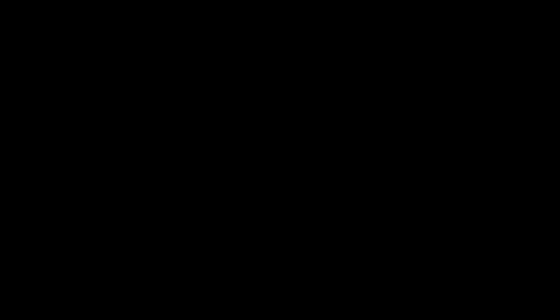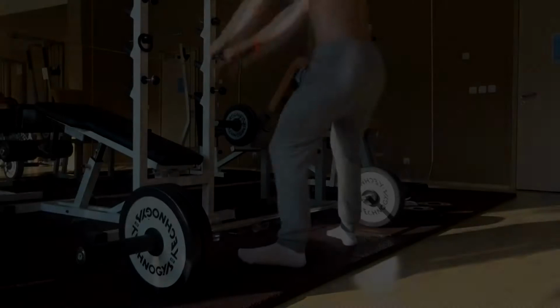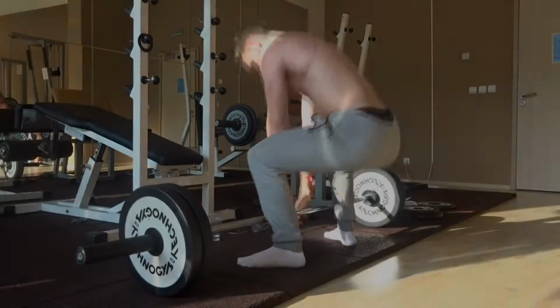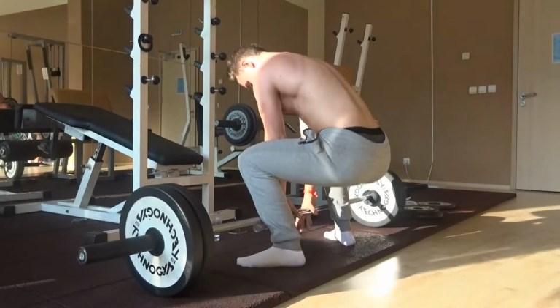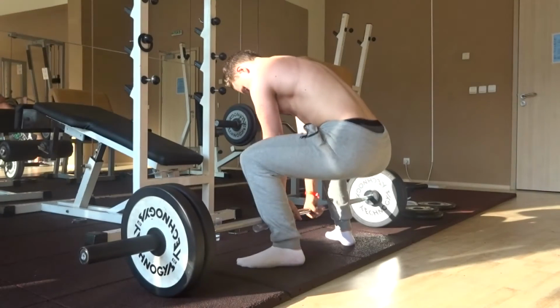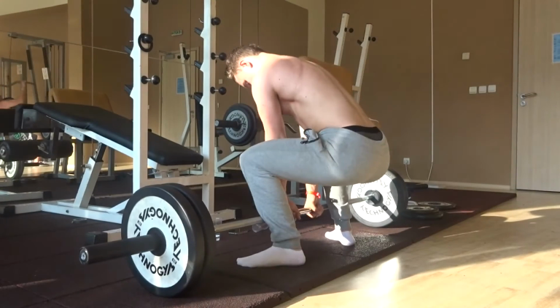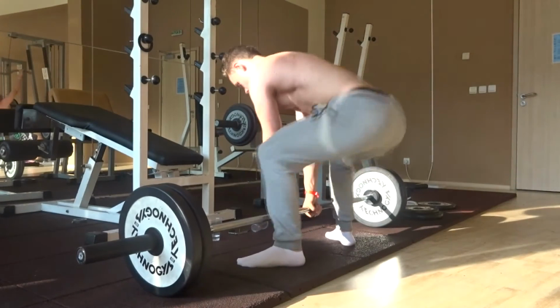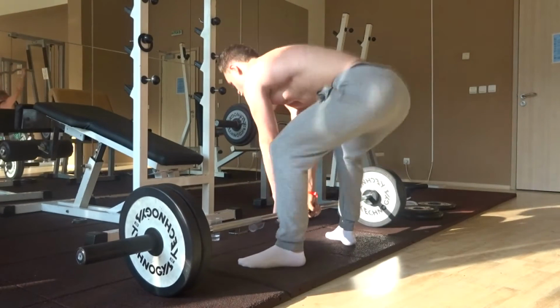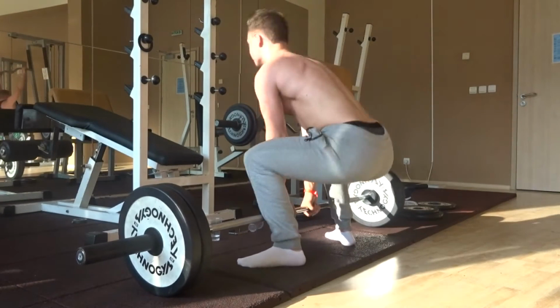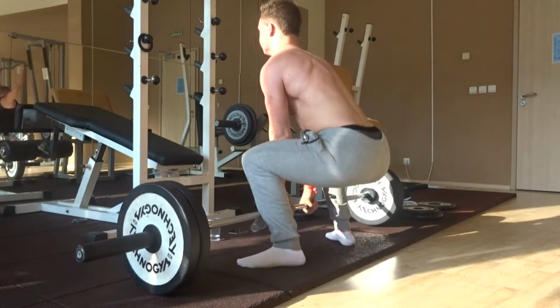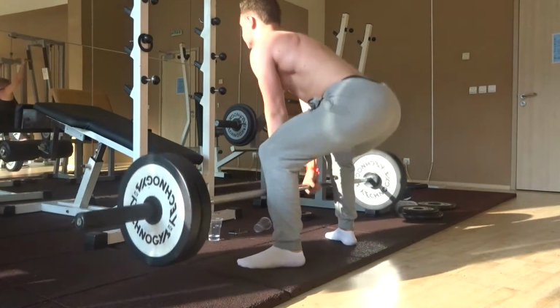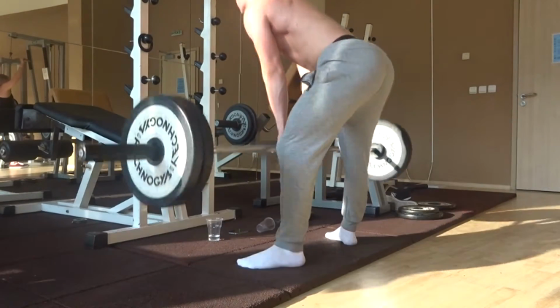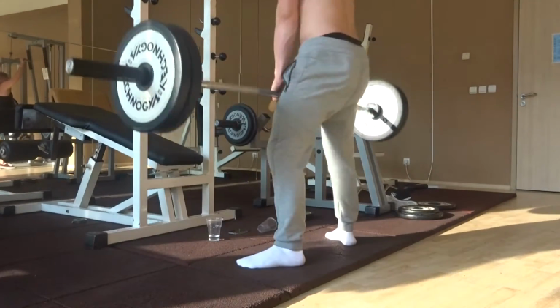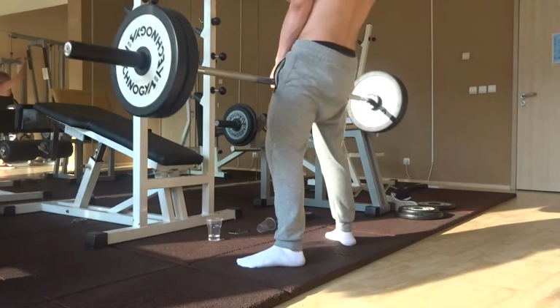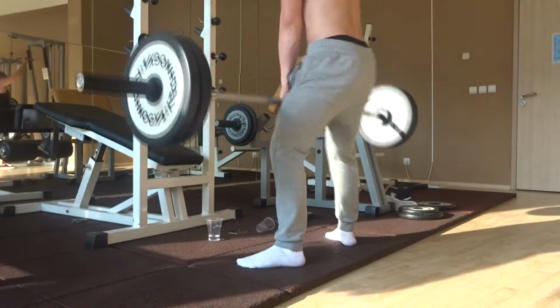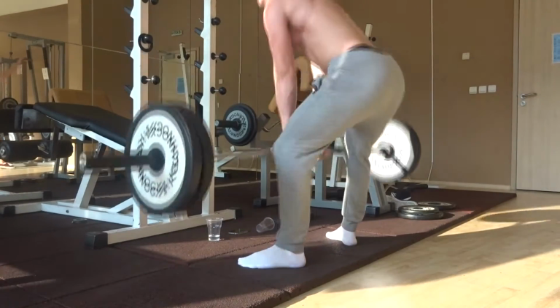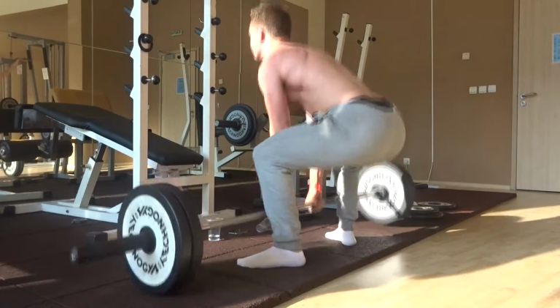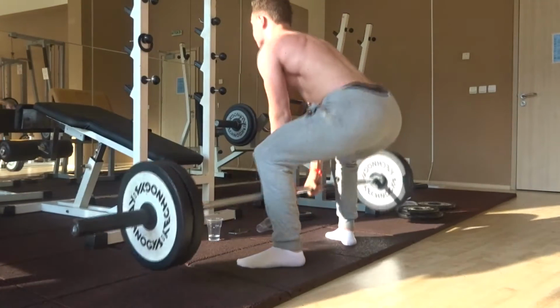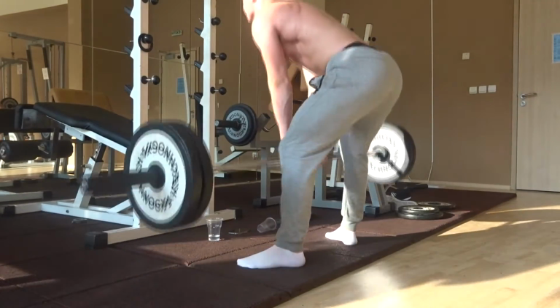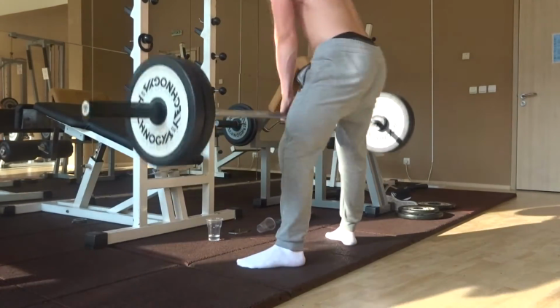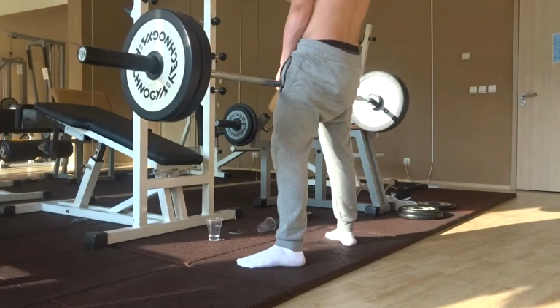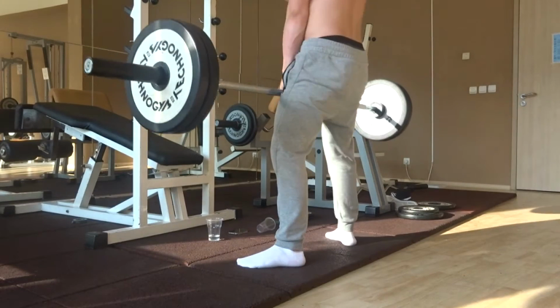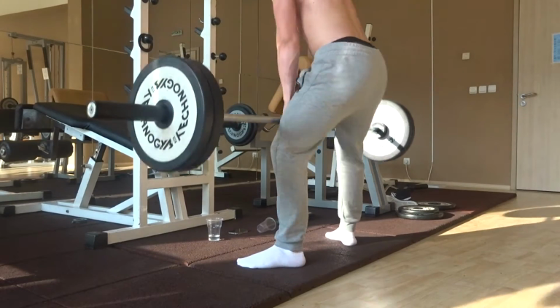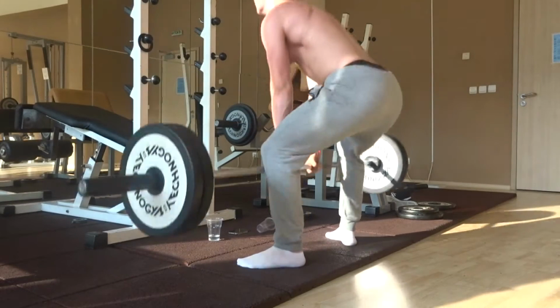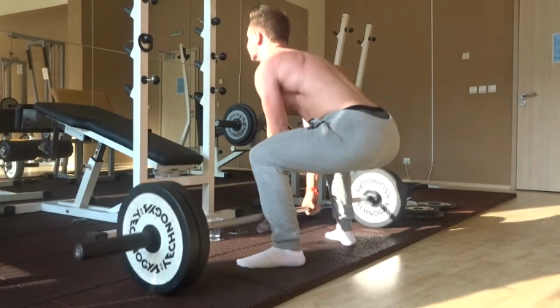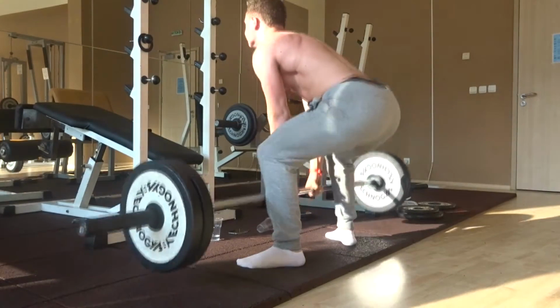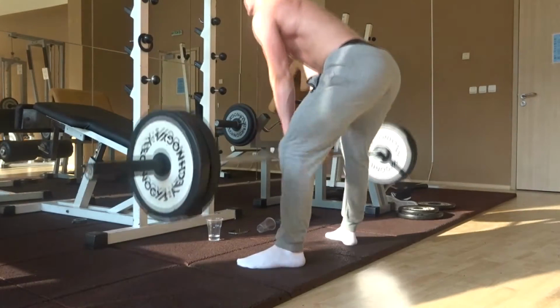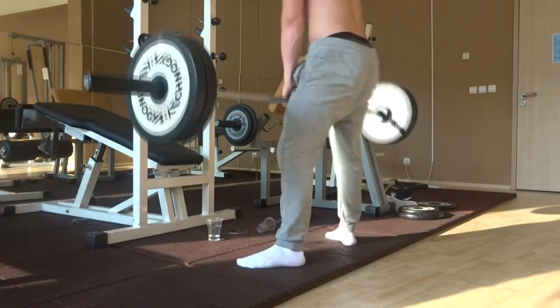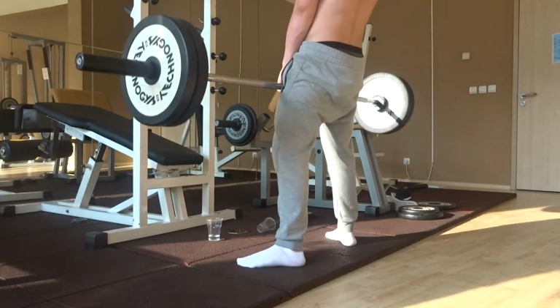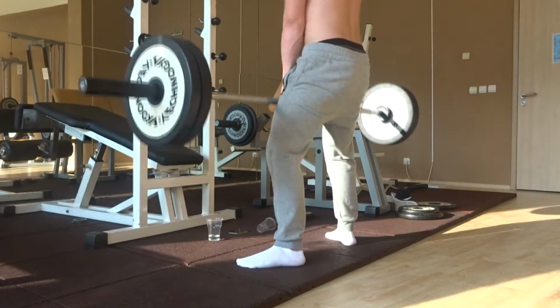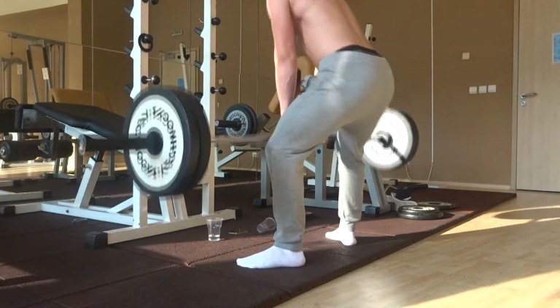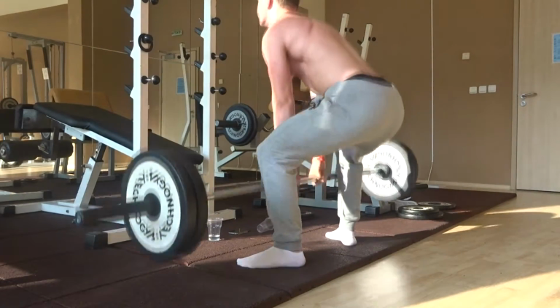Alright guys, welcome to the video. First thing I just want to say, I don't normally actually pull sumo, so as you're watching this, this is the first time I ever tried pulling sumo deadlifts.